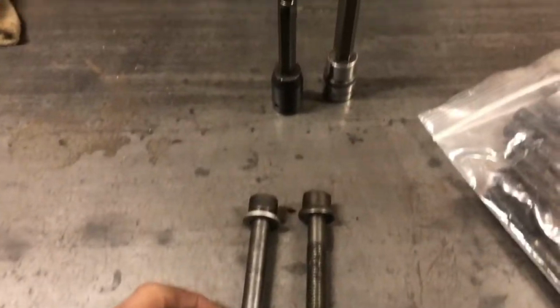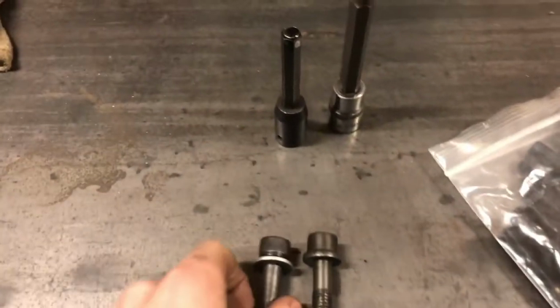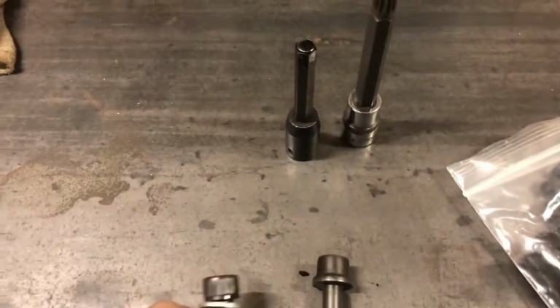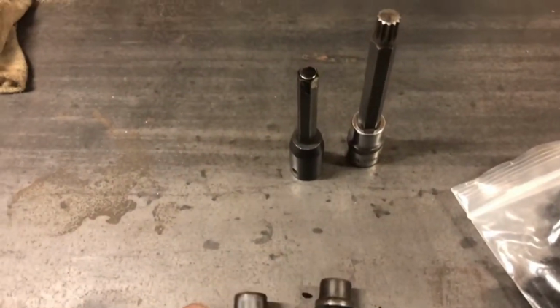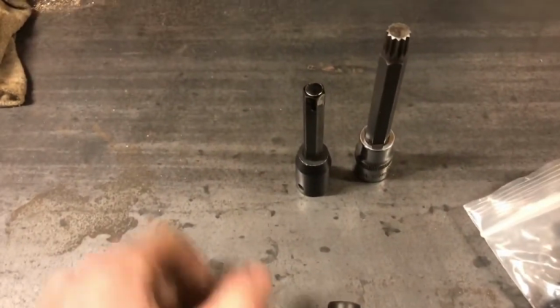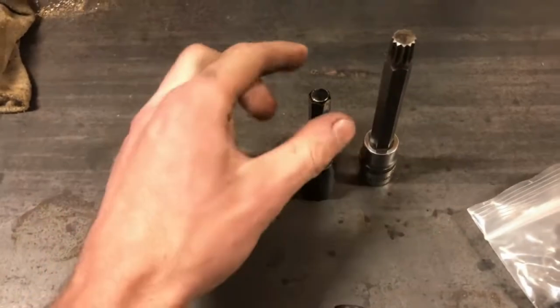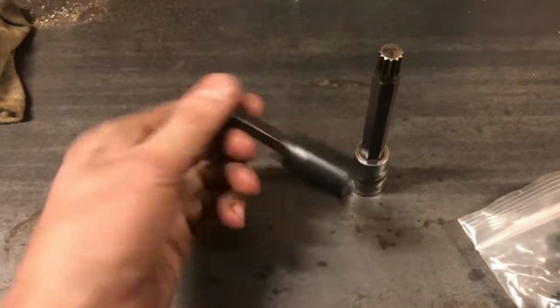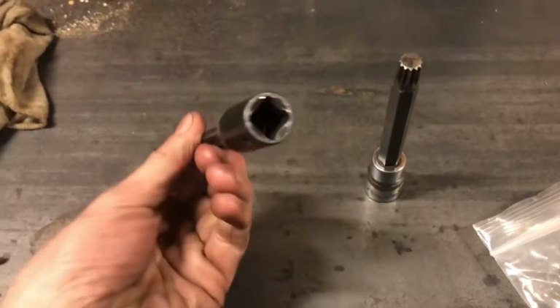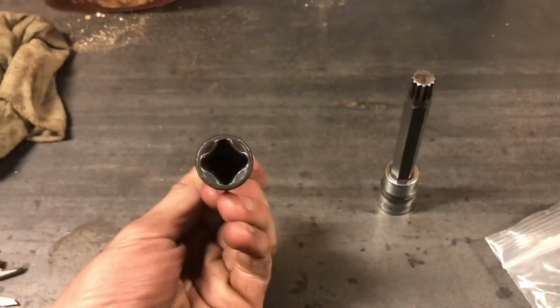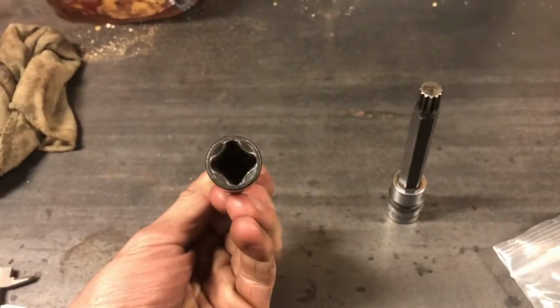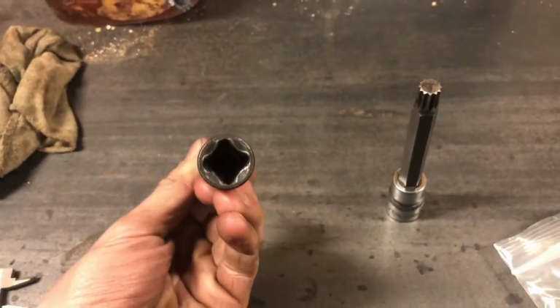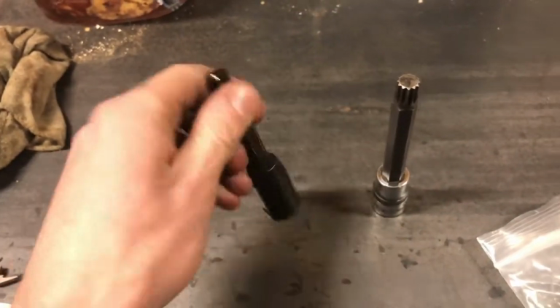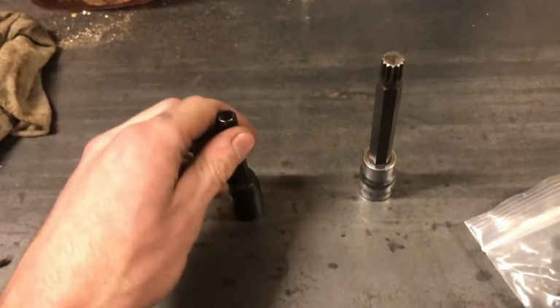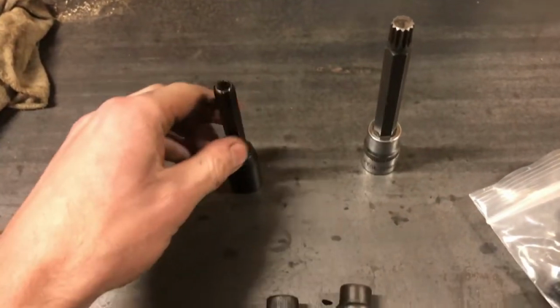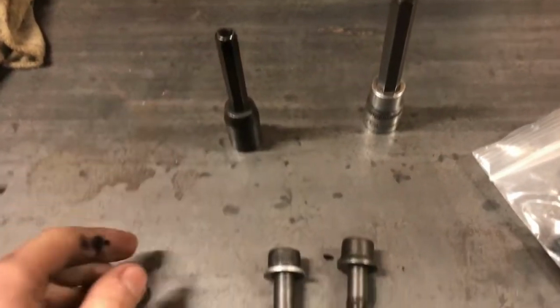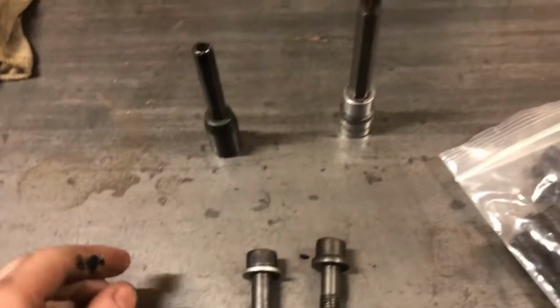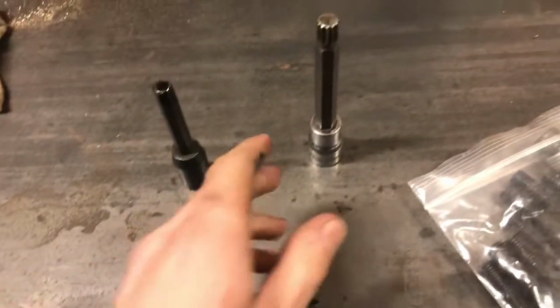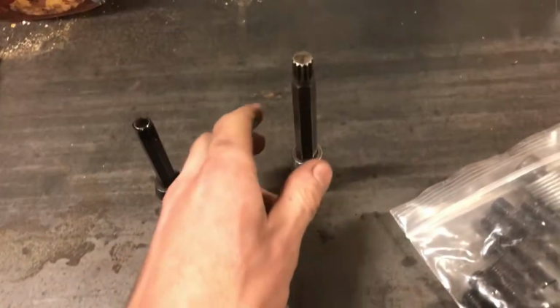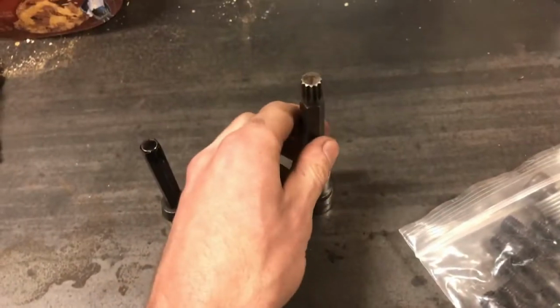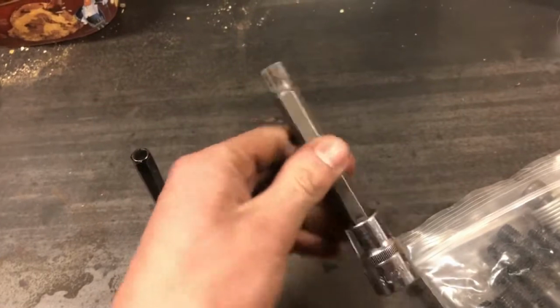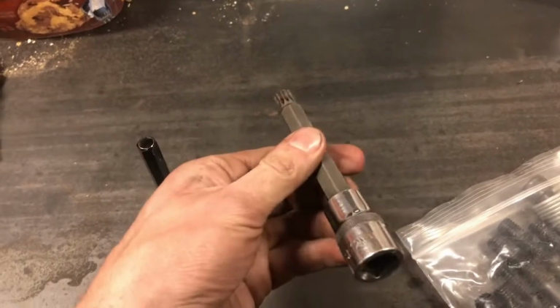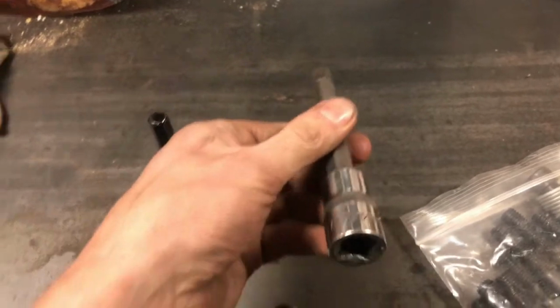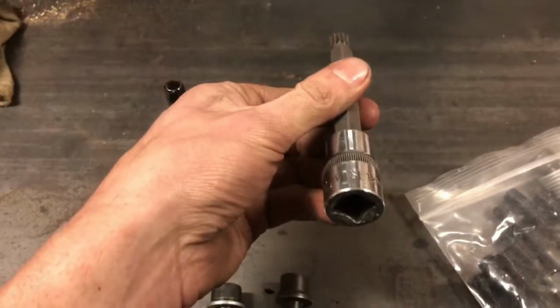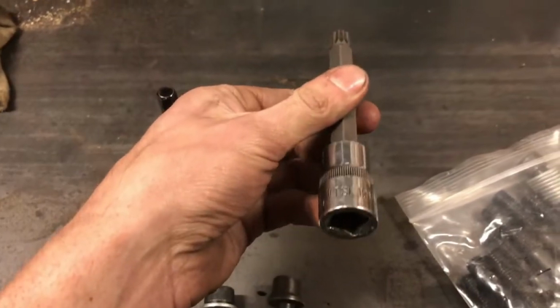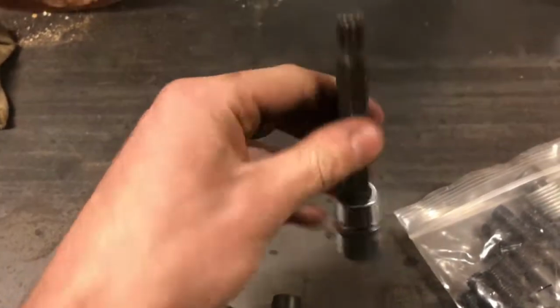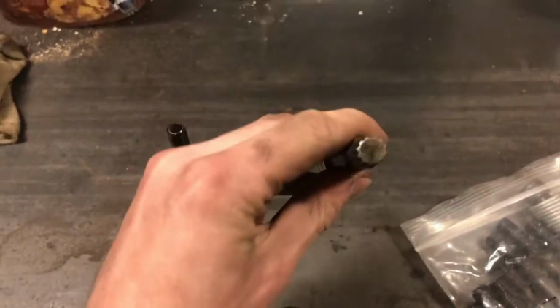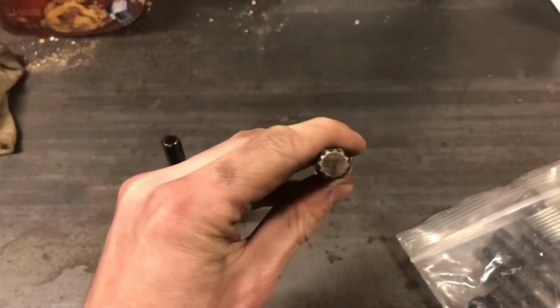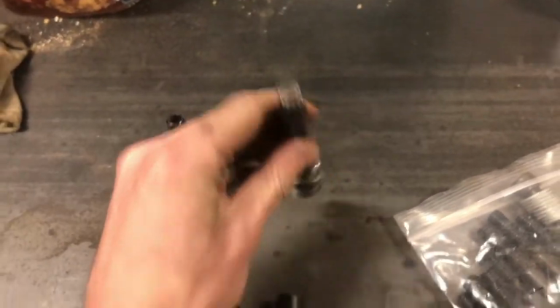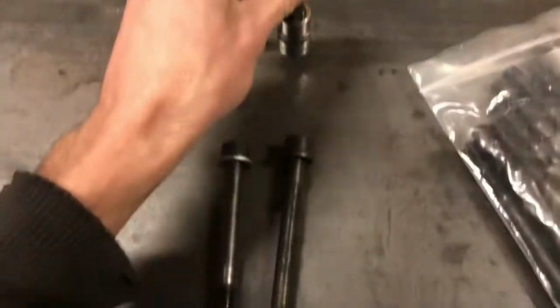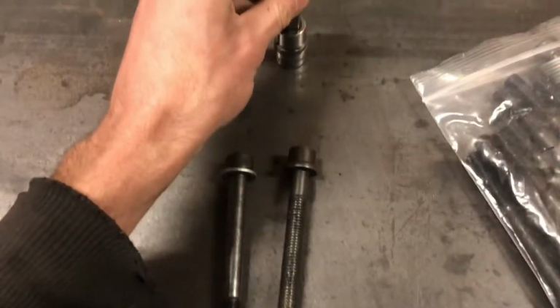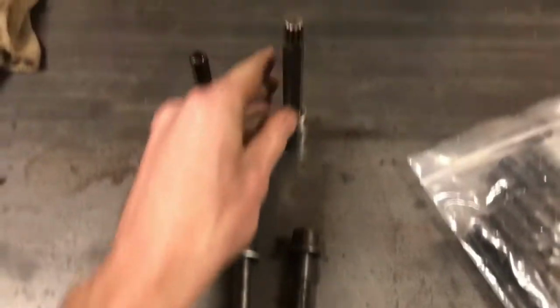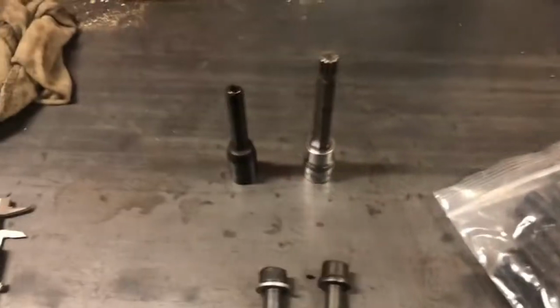To do this you're gonna need a 10mm Allen half-inch drive because you're torquing them pretty good, and to remove the old ones you're gonna need a 12mm triple square to get the factory bolts out.